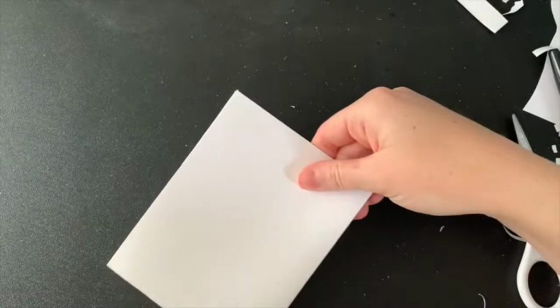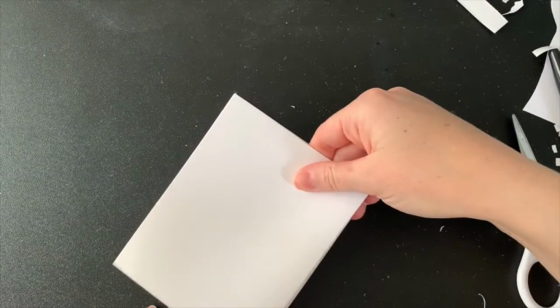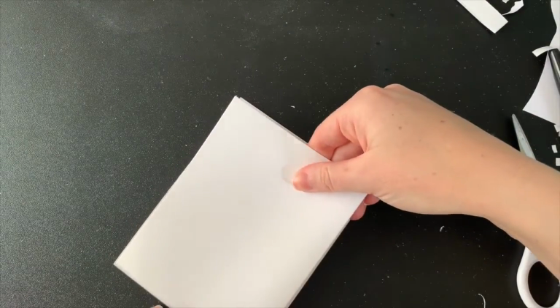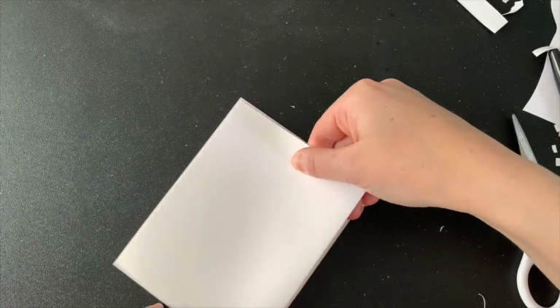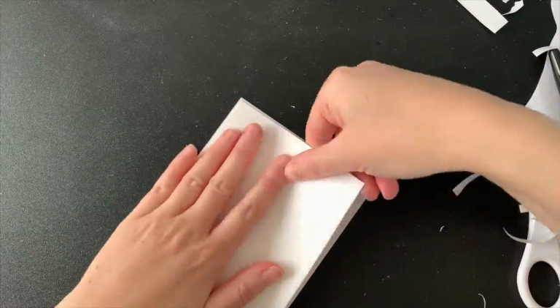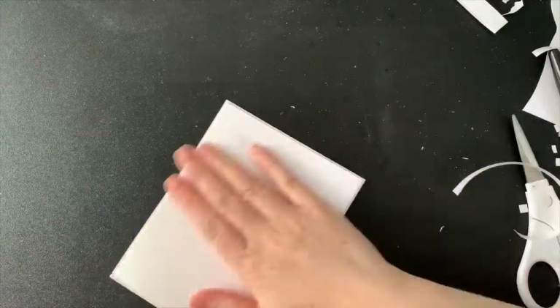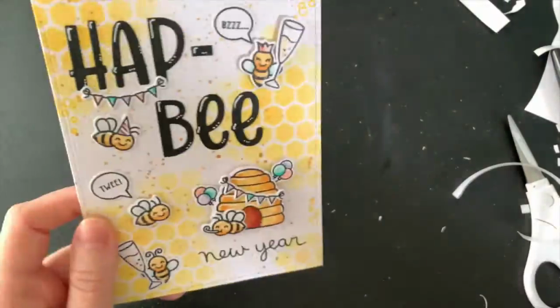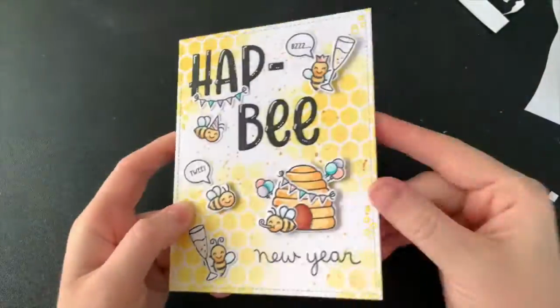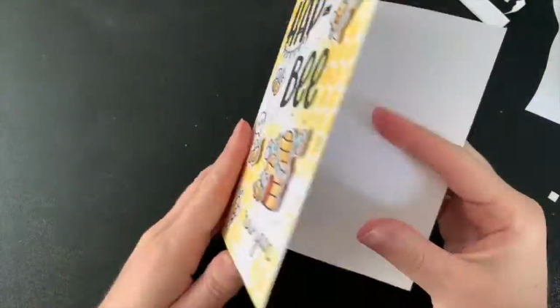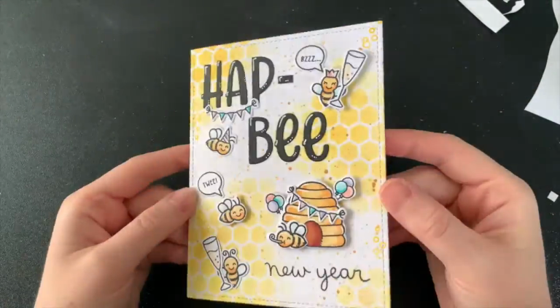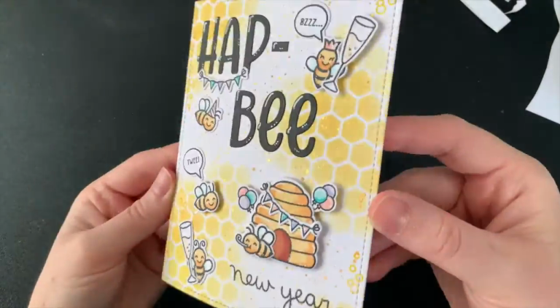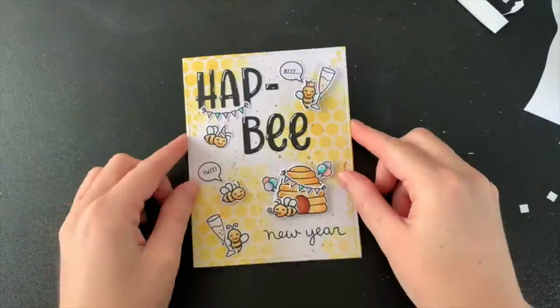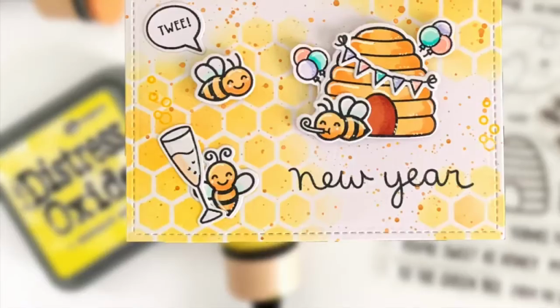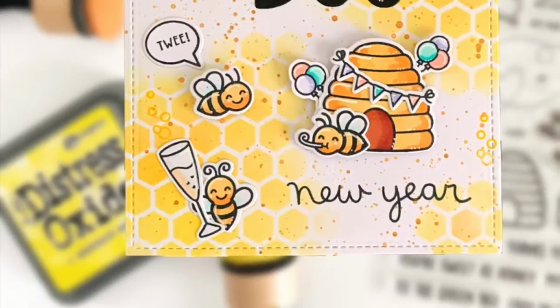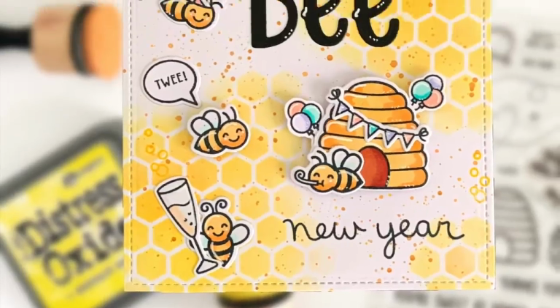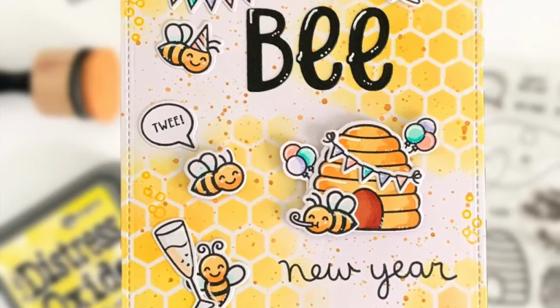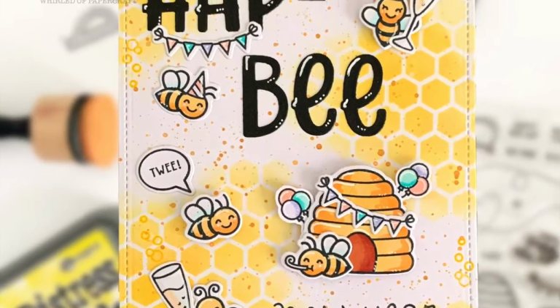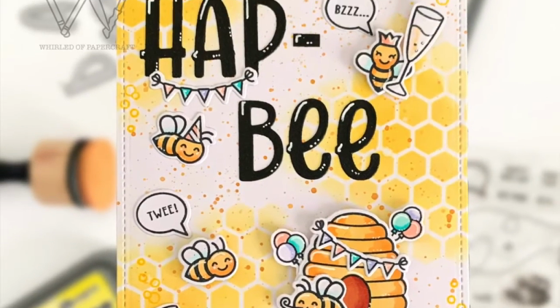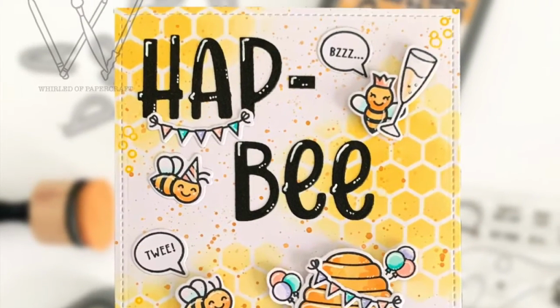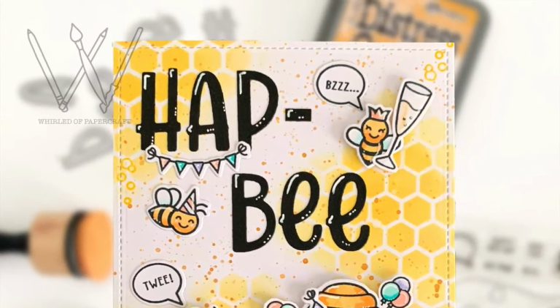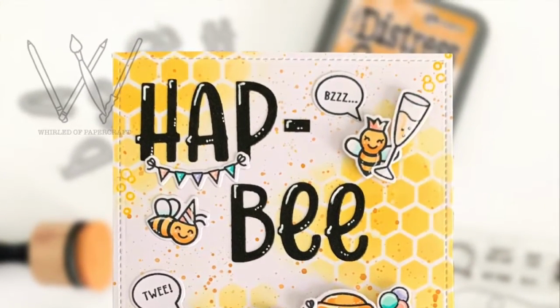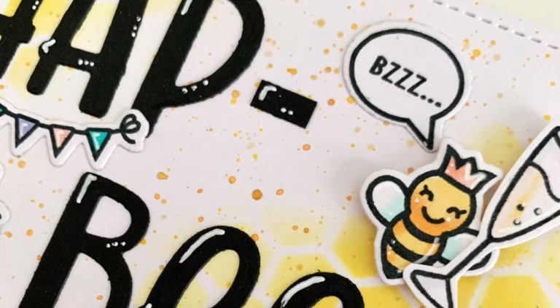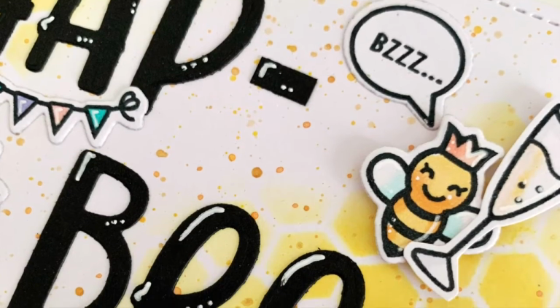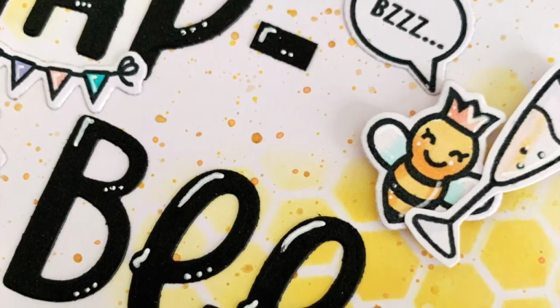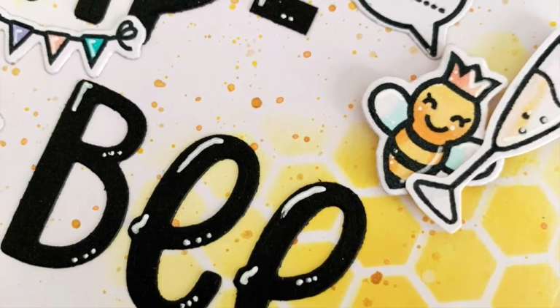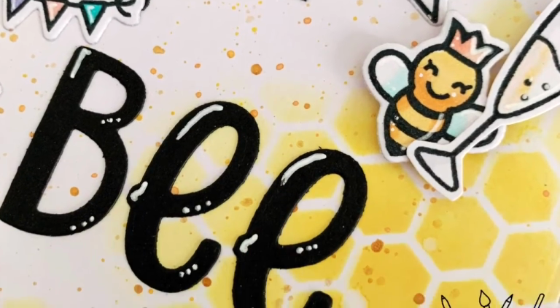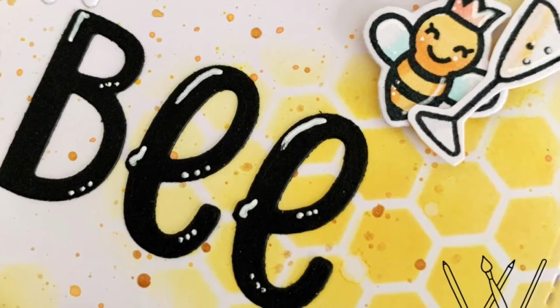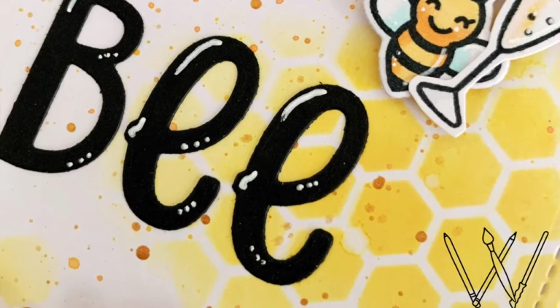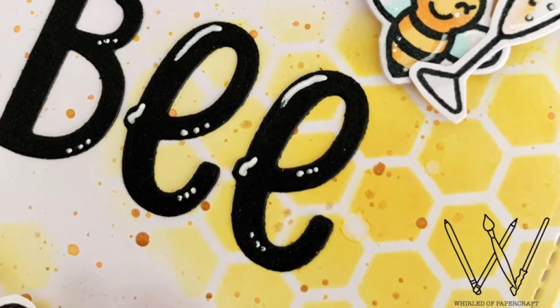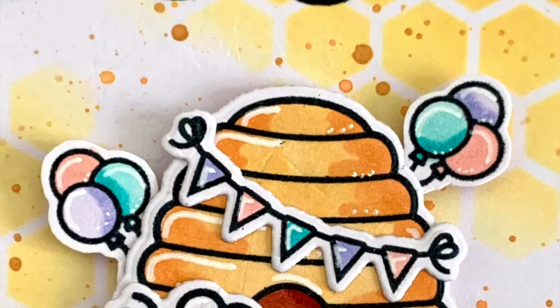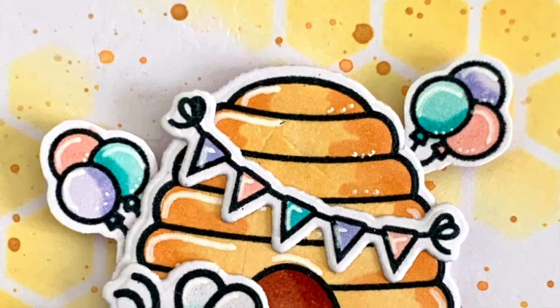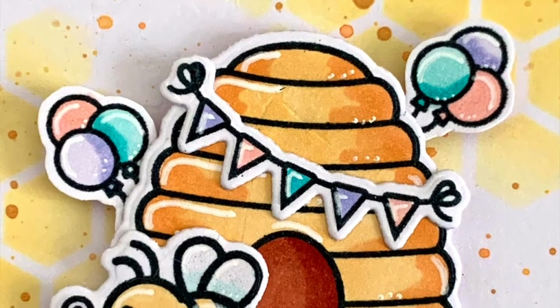And there we have it — my first card for 2023 is complete. I hope you love it and I hope you'll be sticking around with me this year to see what I come up with. Thank you so much for watching. Bye for now!